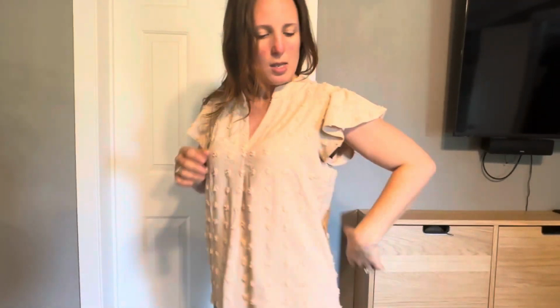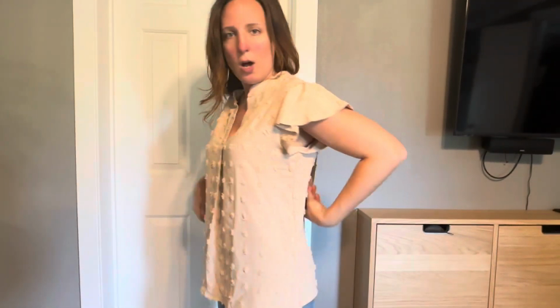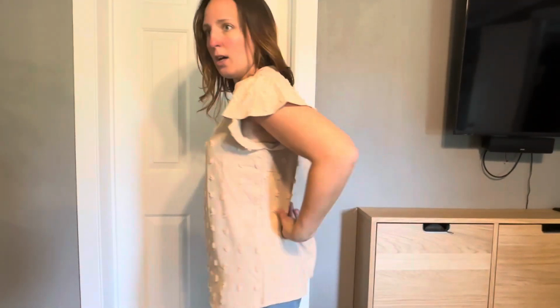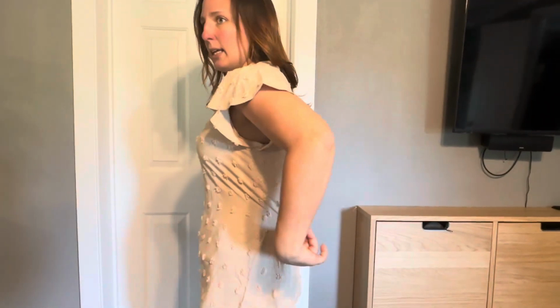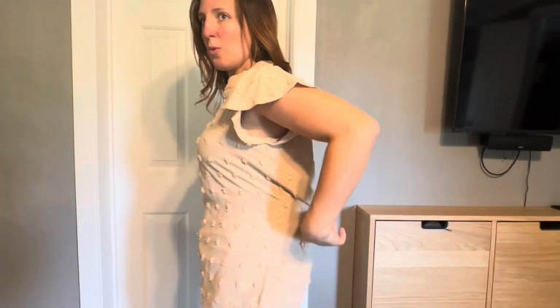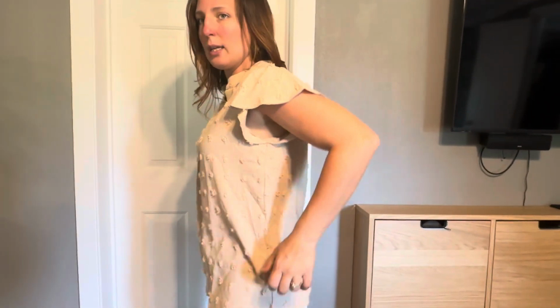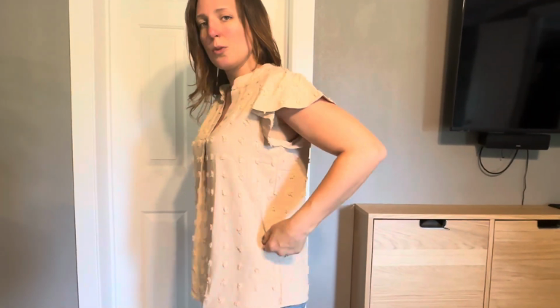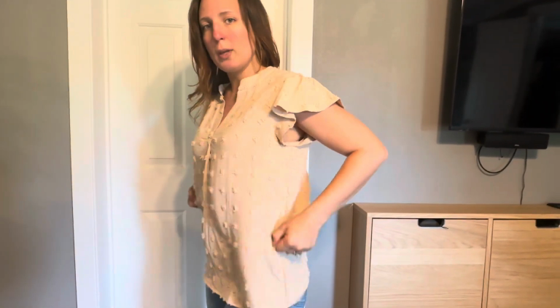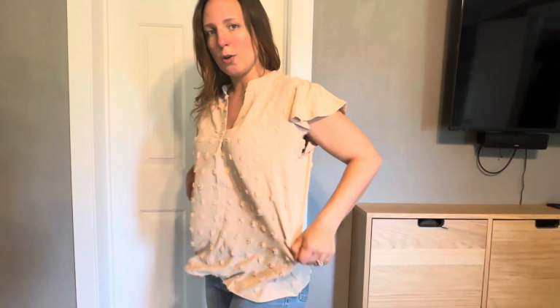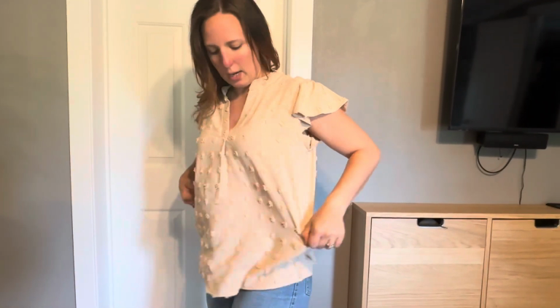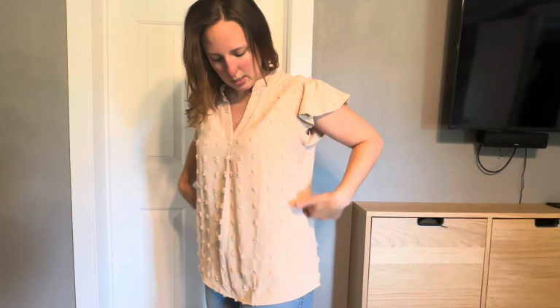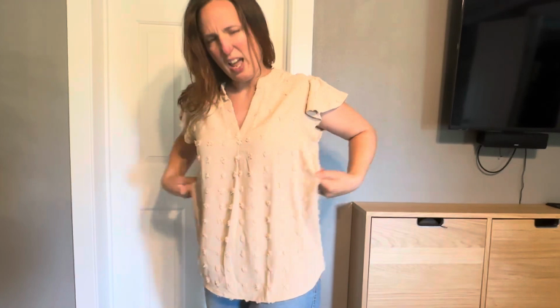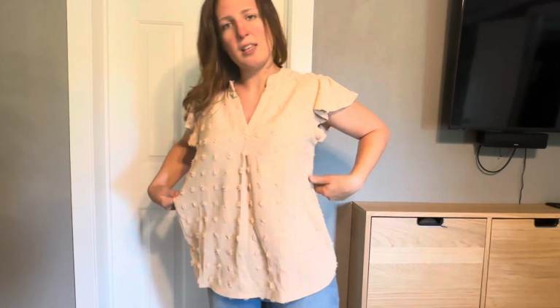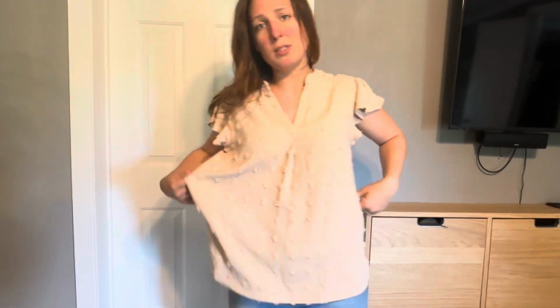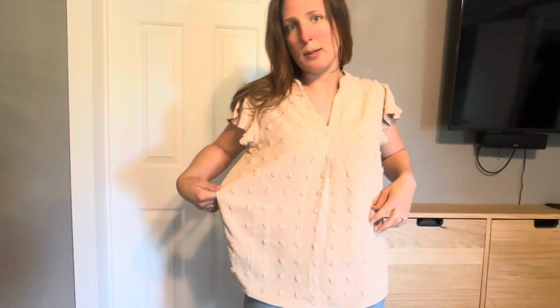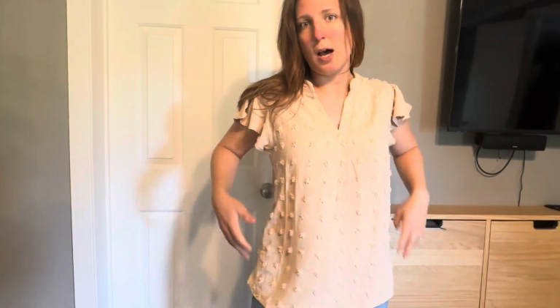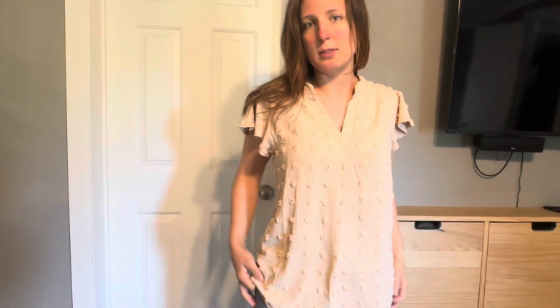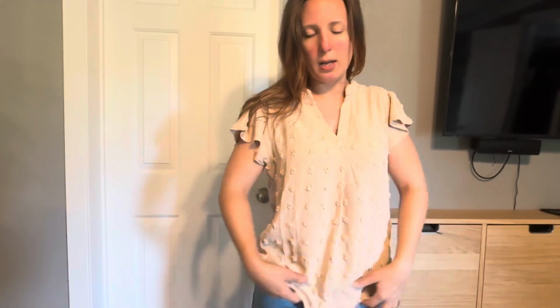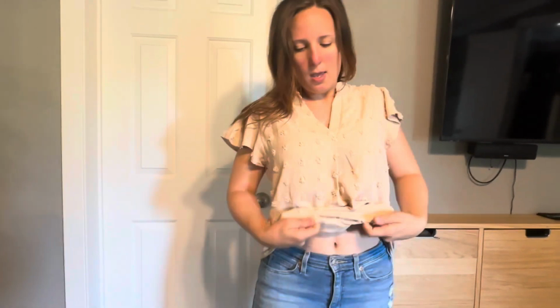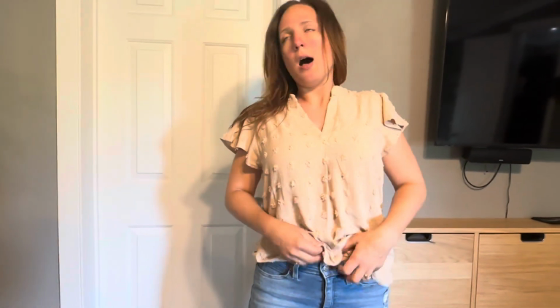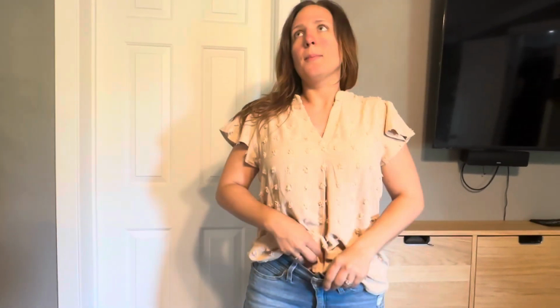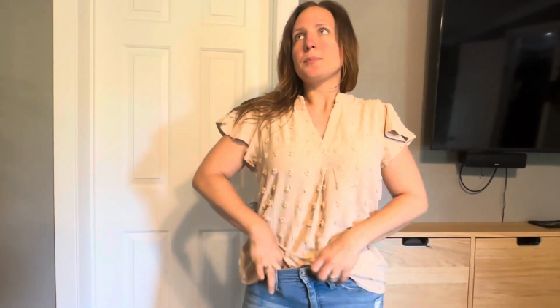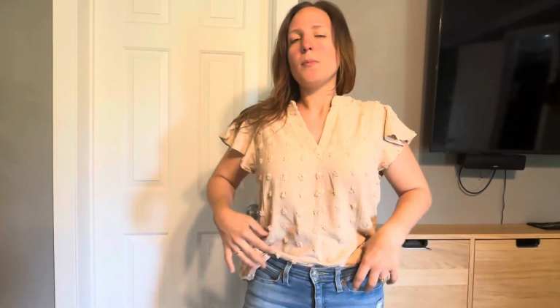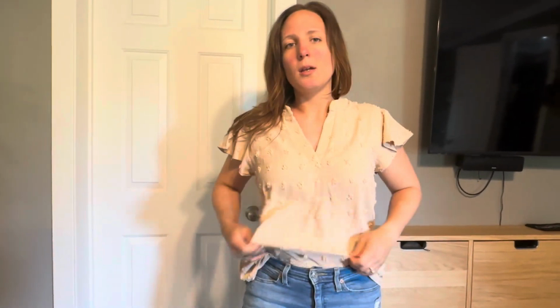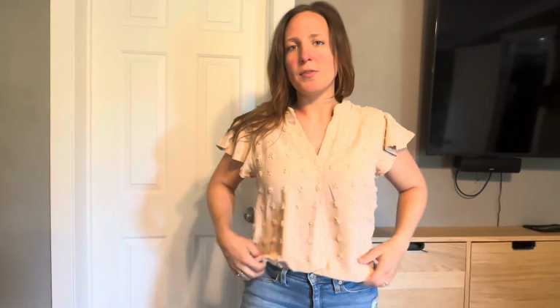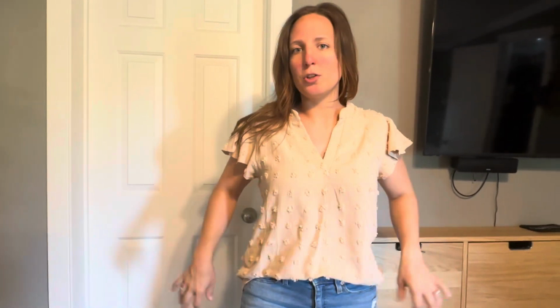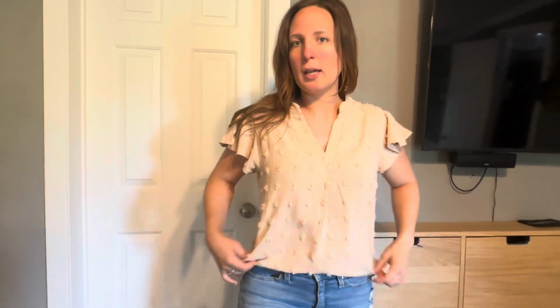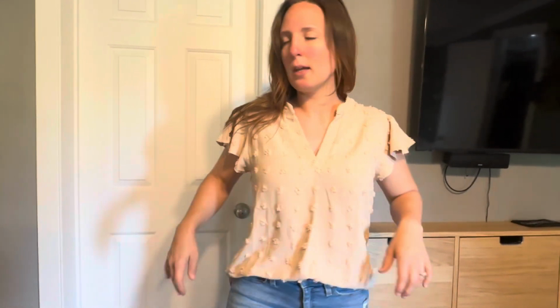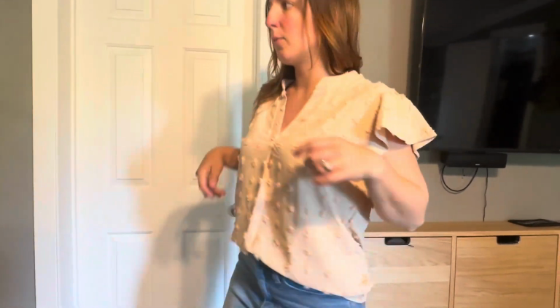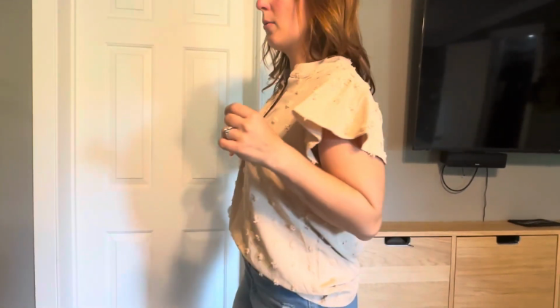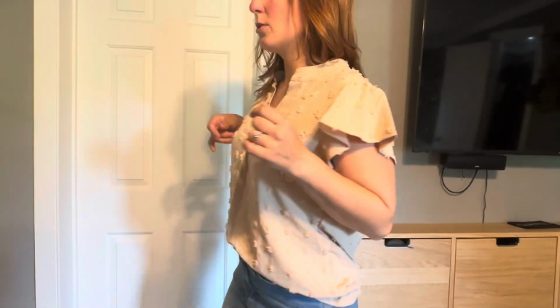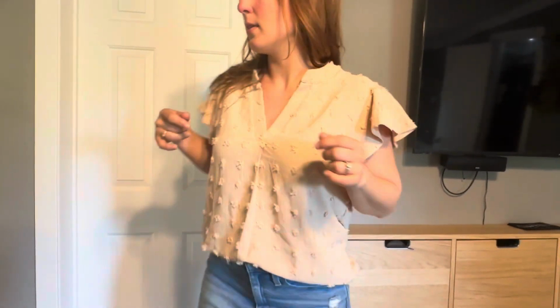So all in all, it is really nice and roomy — a great summer top. It's very professional looking, I think. I really do love this.